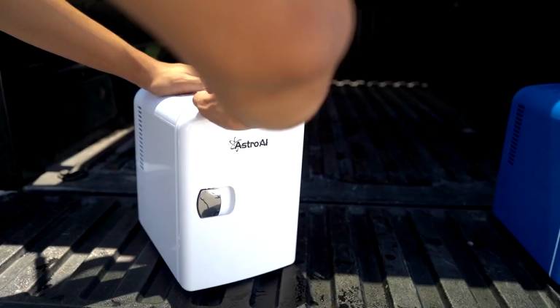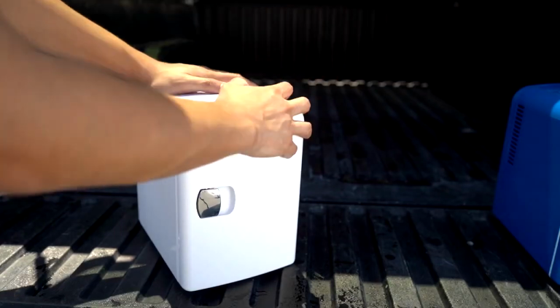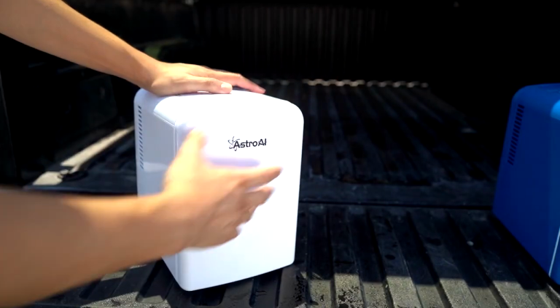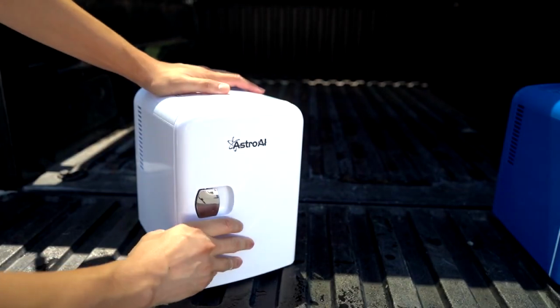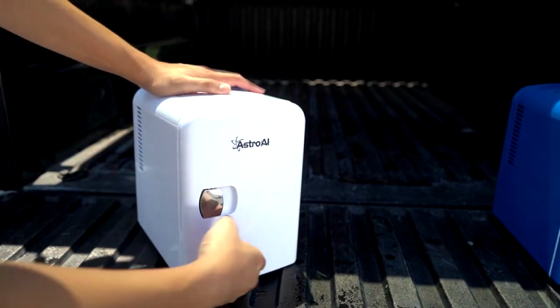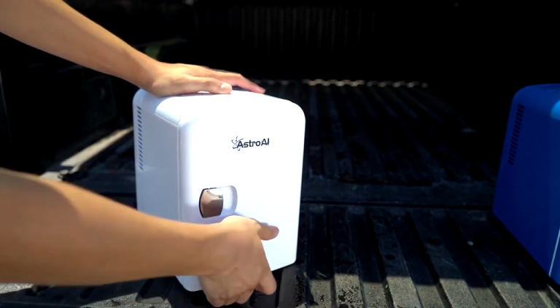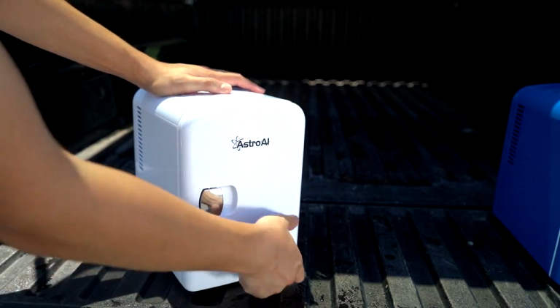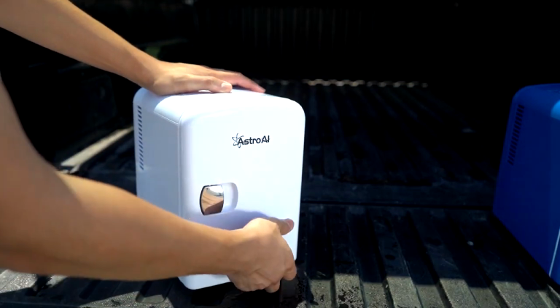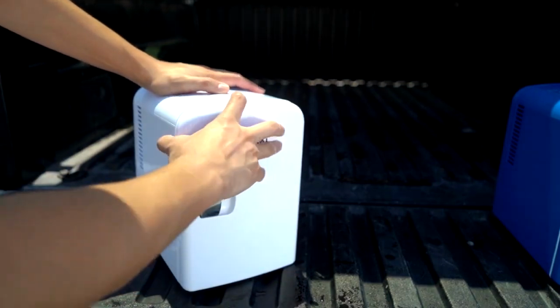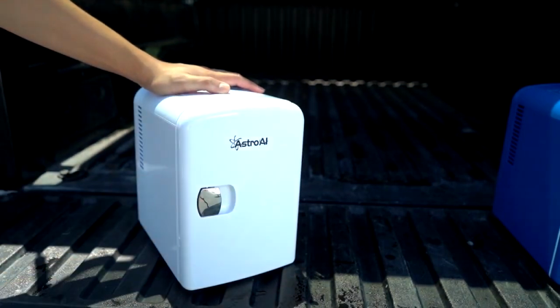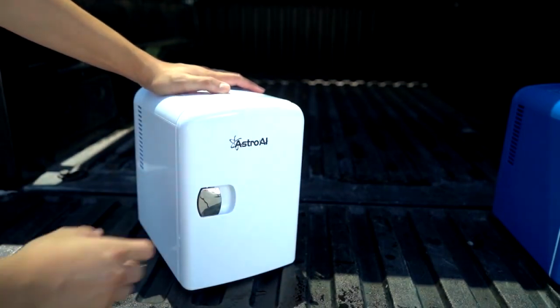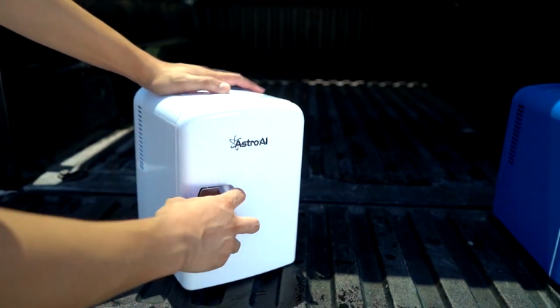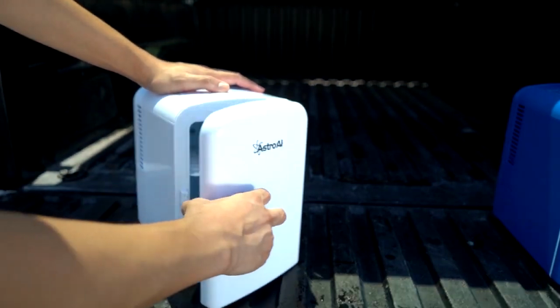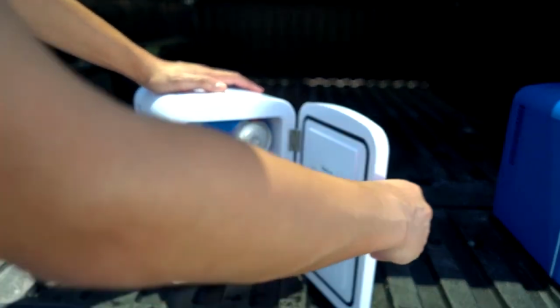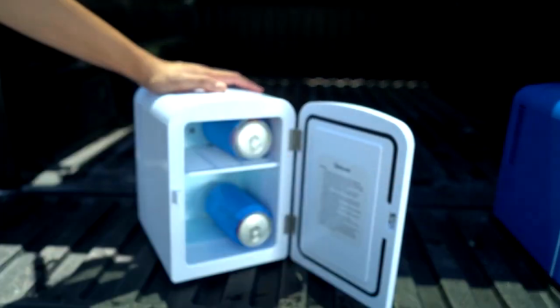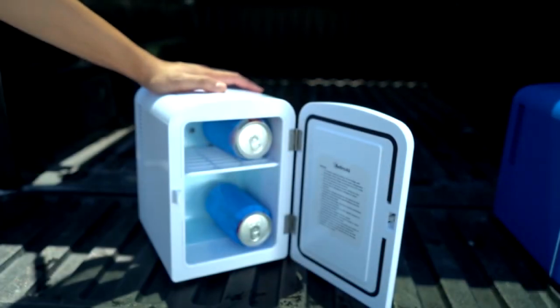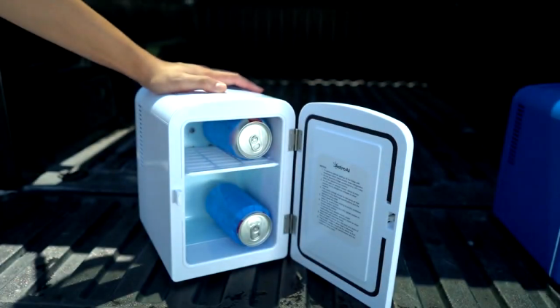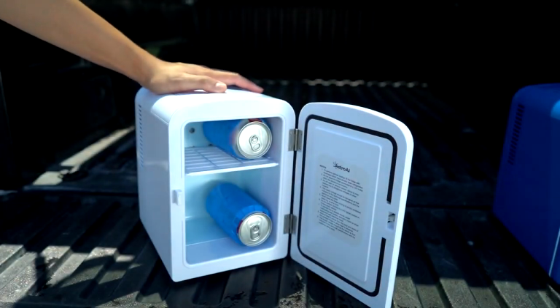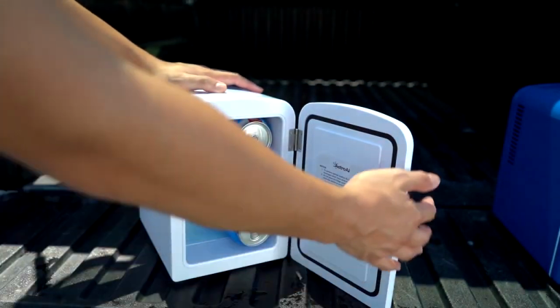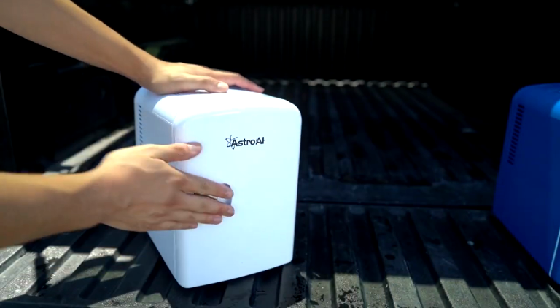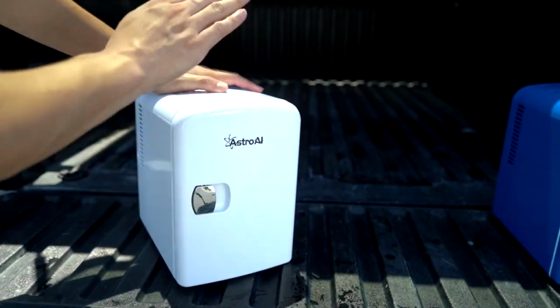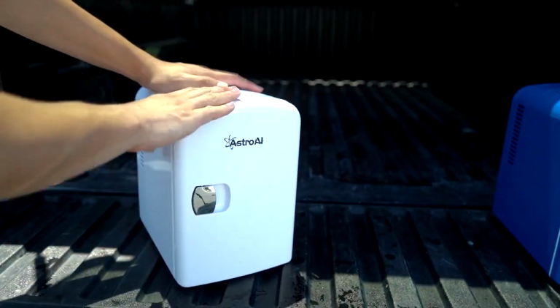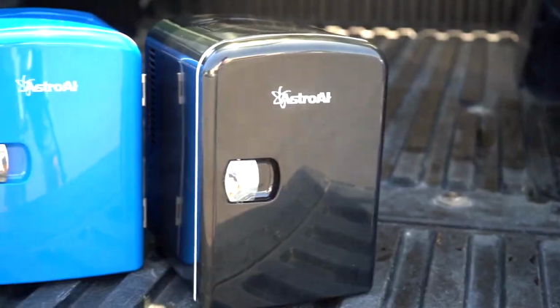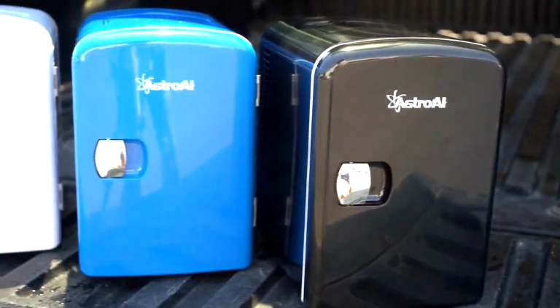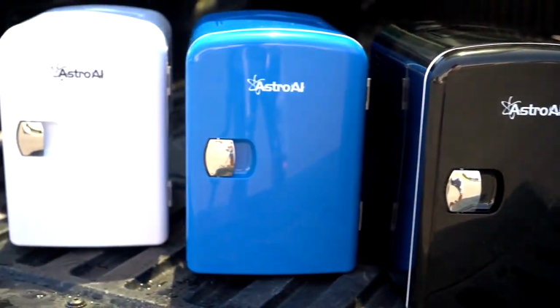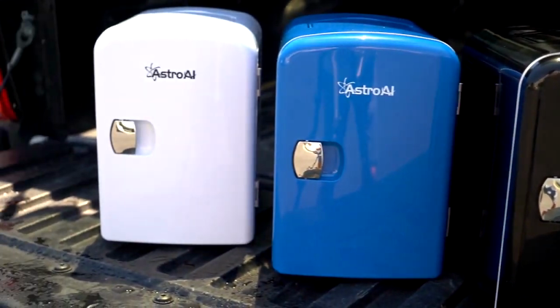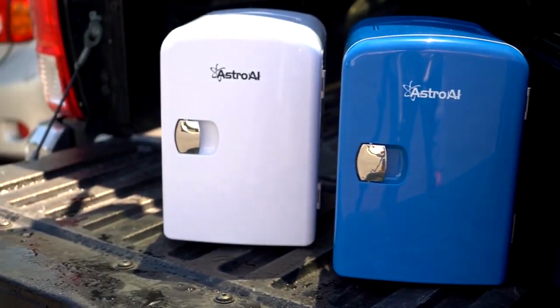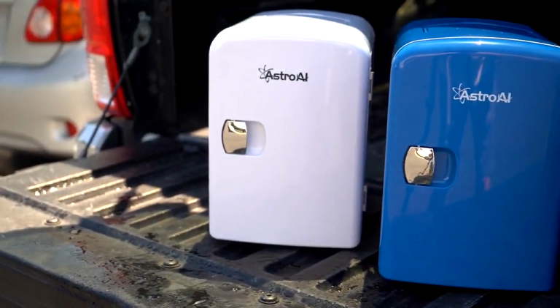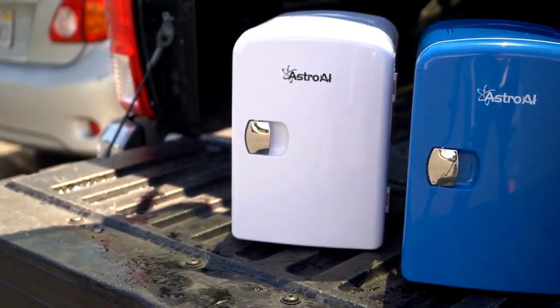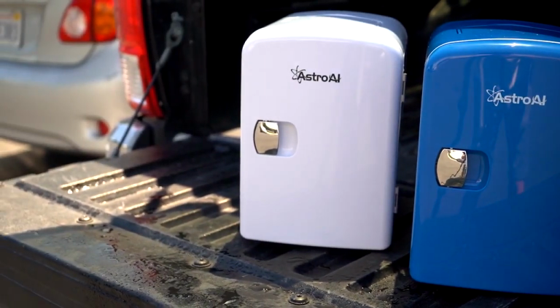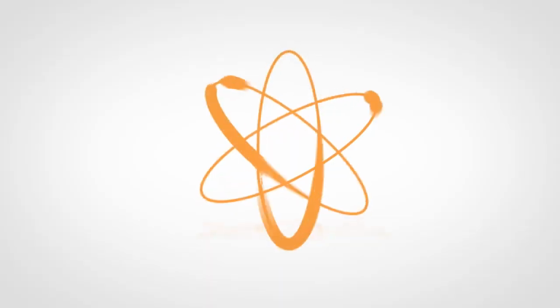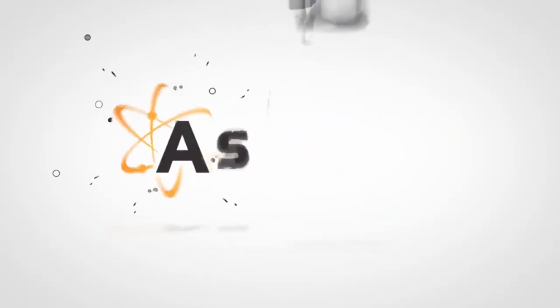The strong latch locks securely in place, and insulation ensures the cooler stays cool or hot regardless of the outside temperature. Whether you're at home or on the road, this portable cooler is with you for all of life's adventures.